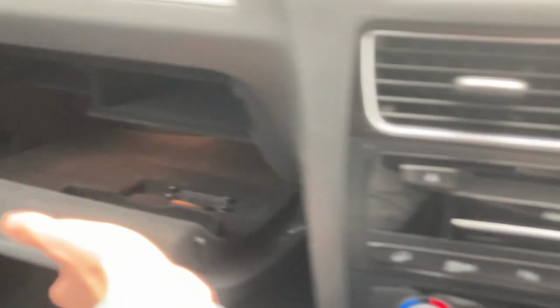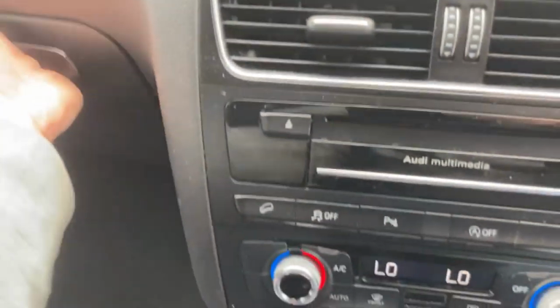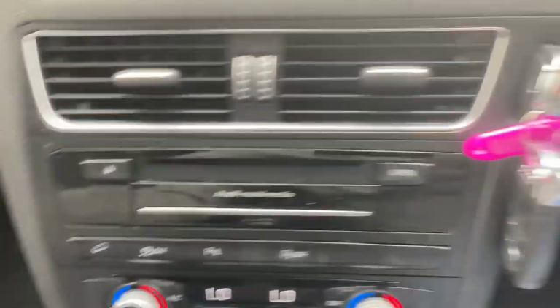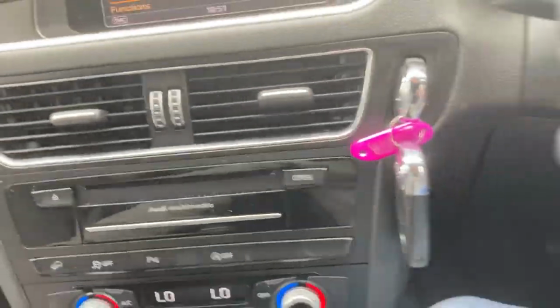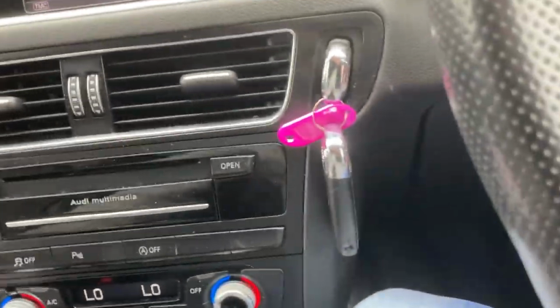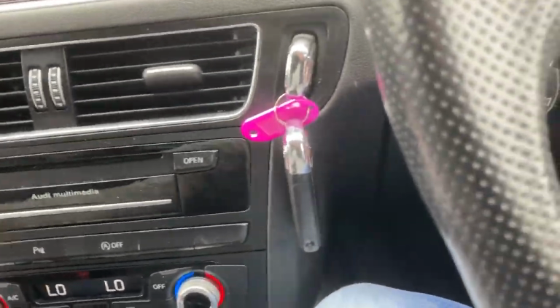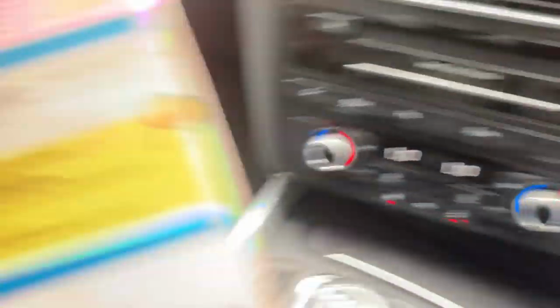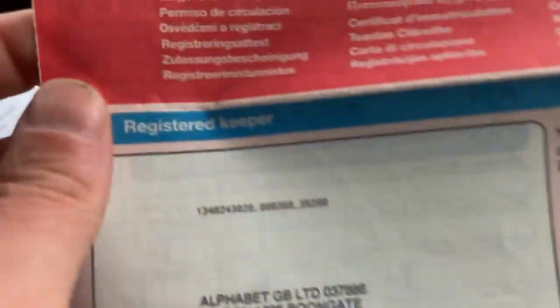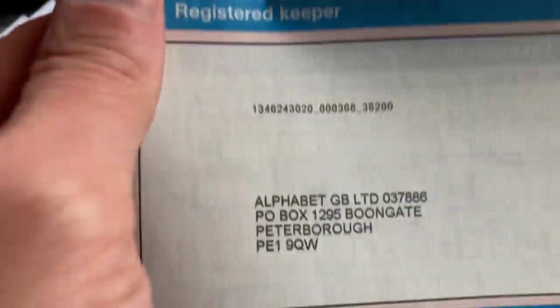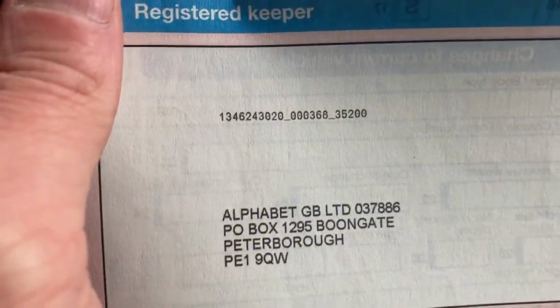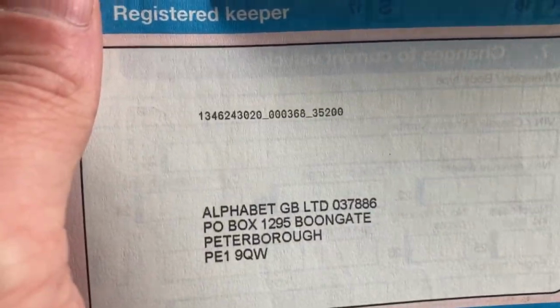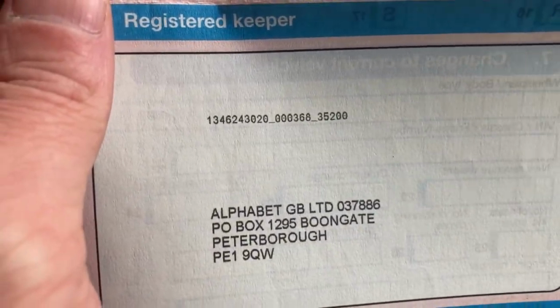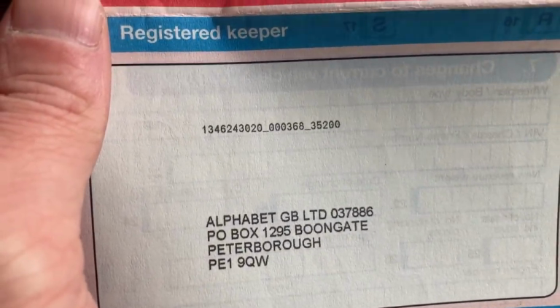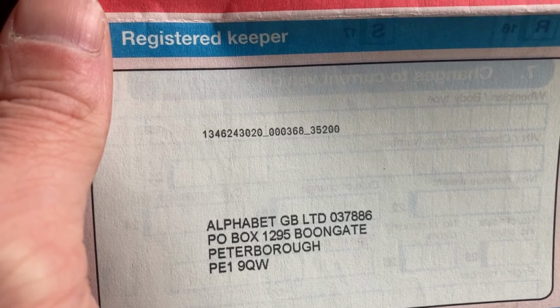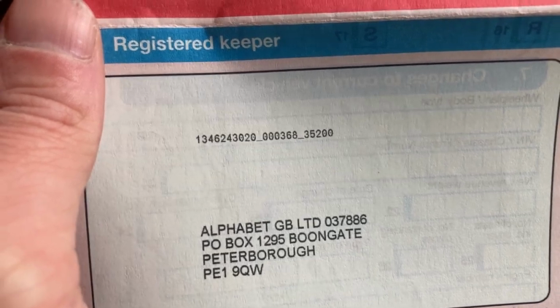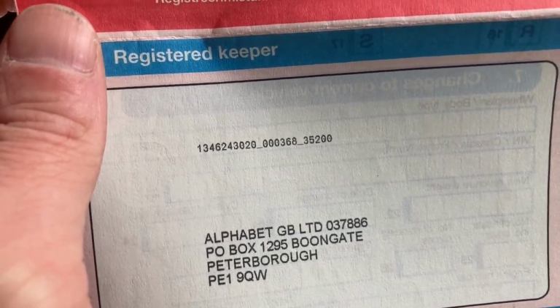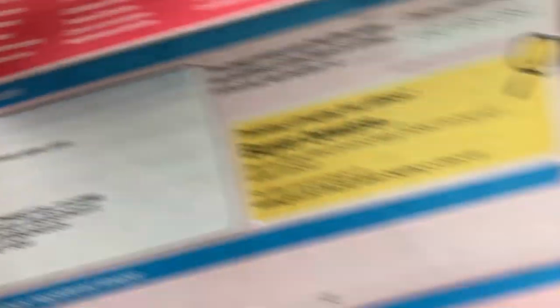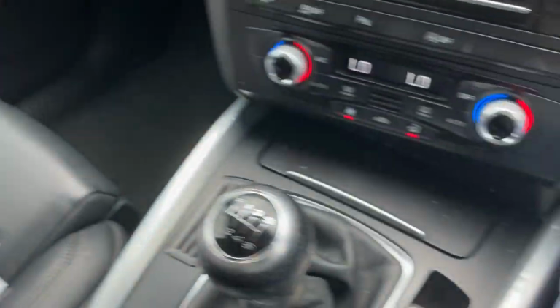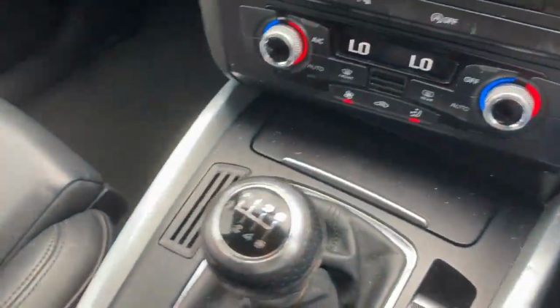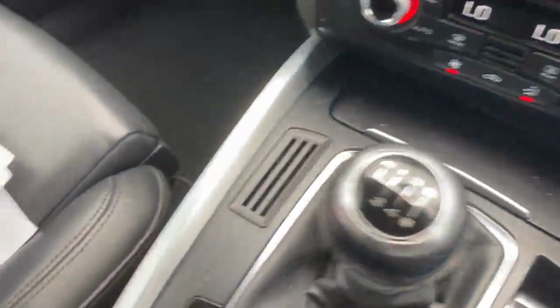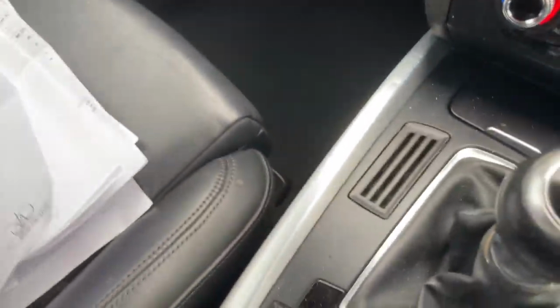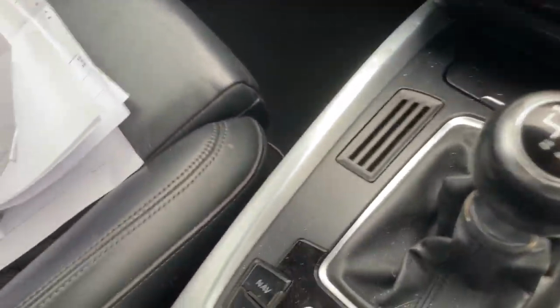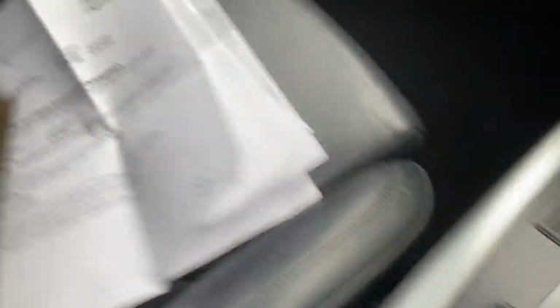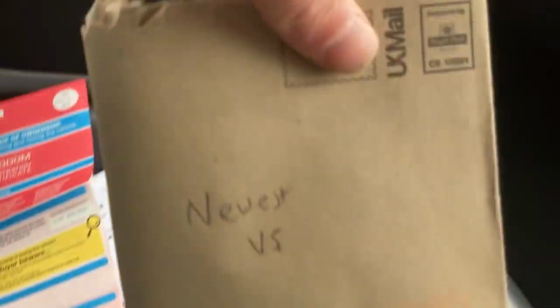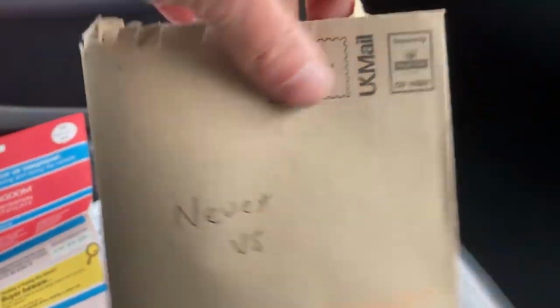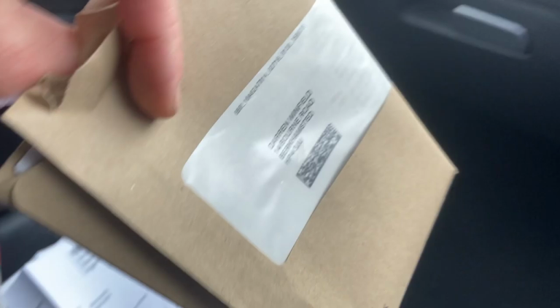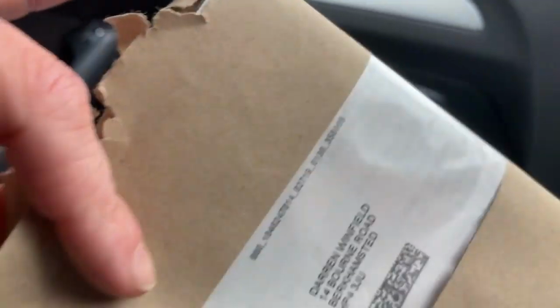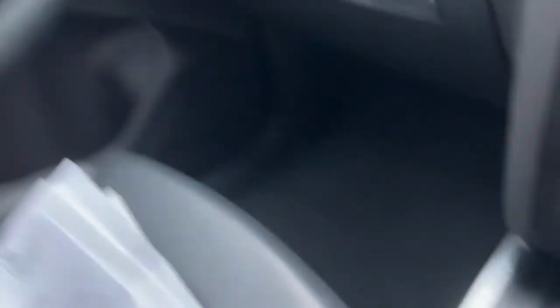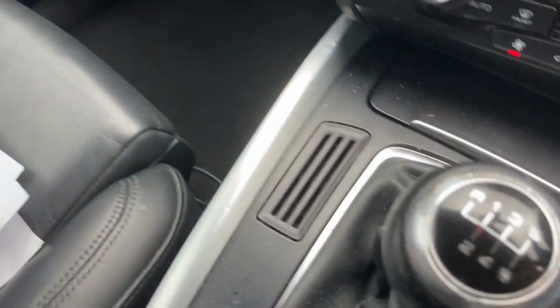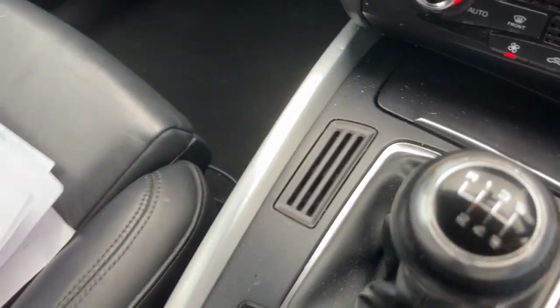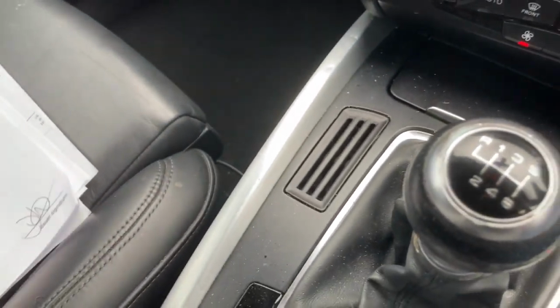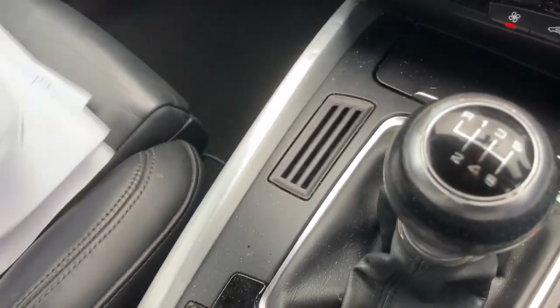Have a look at my AutoTrader listing — this is cheap. That's where I bought it from: Alphabet Group. I've kept the V5; the newest V5 is in here registered to my address.